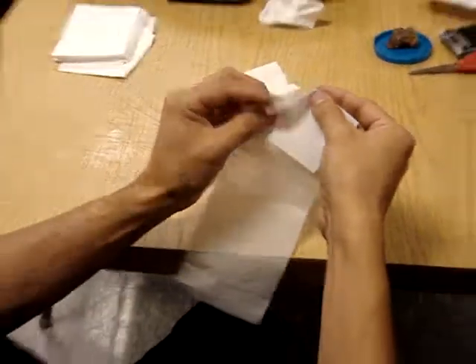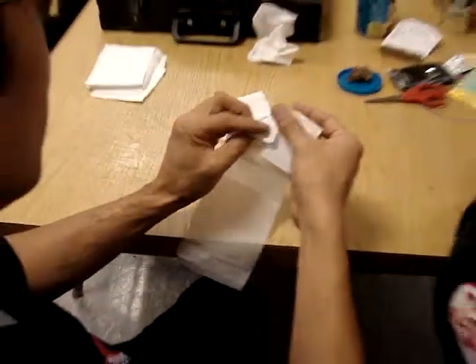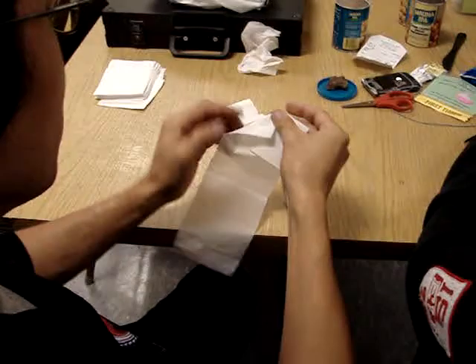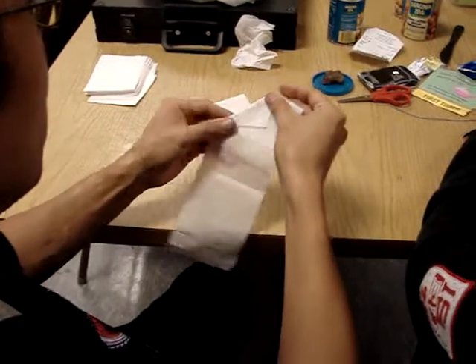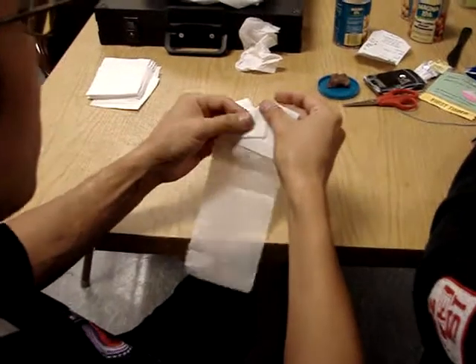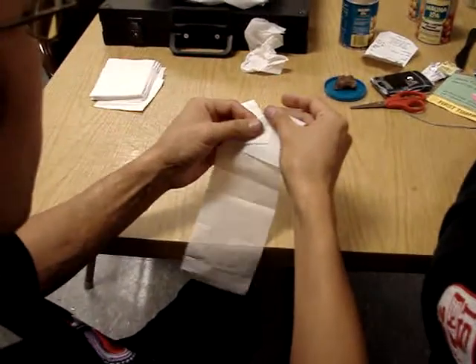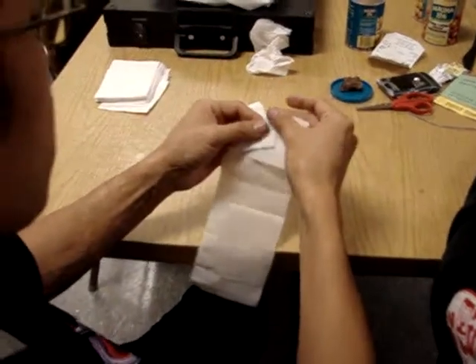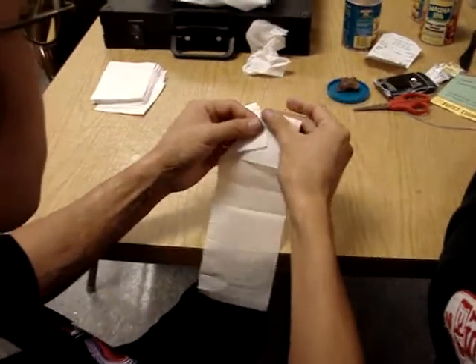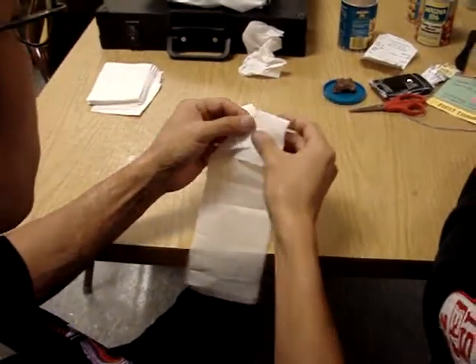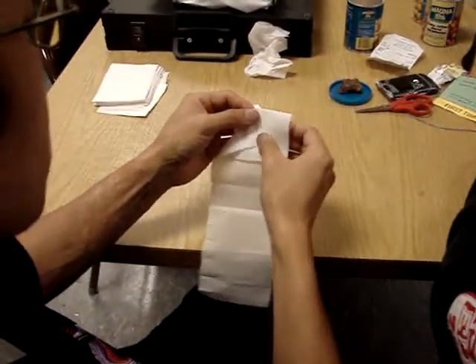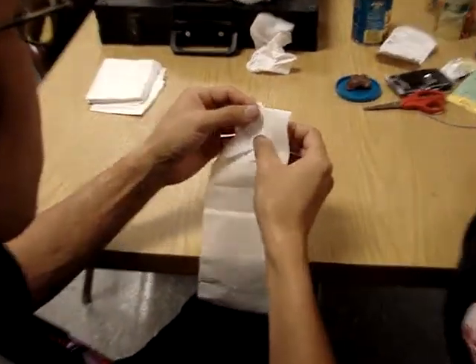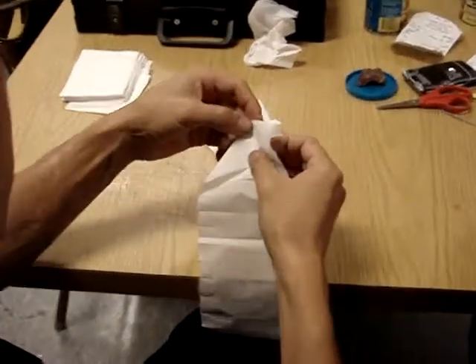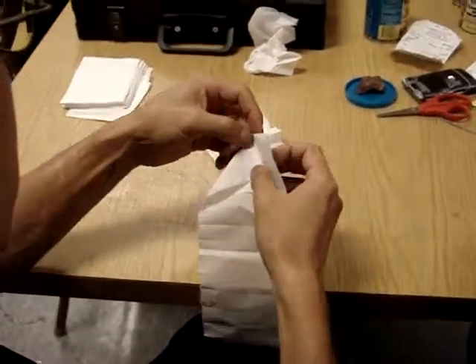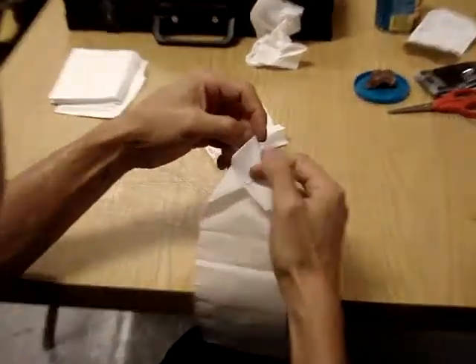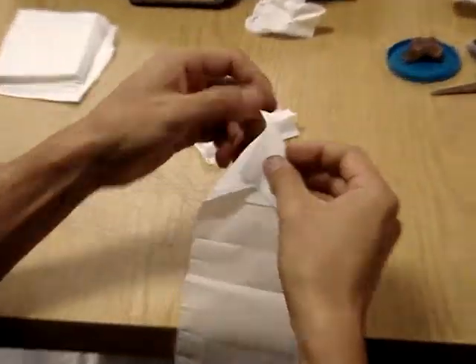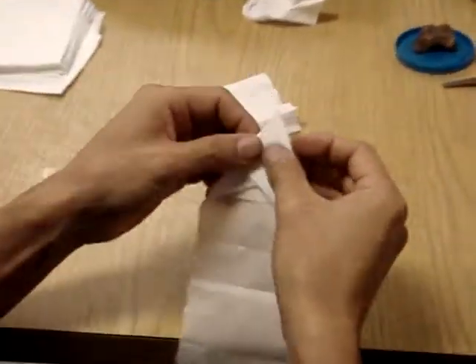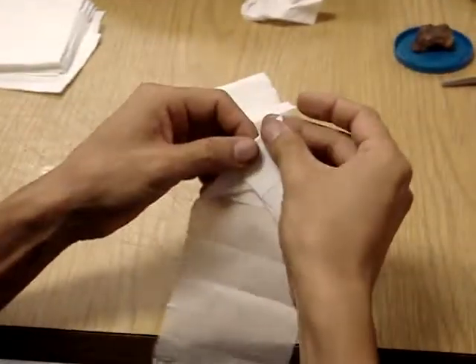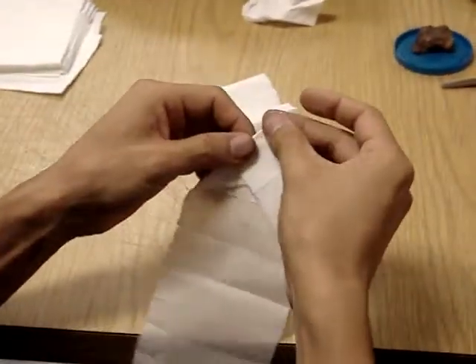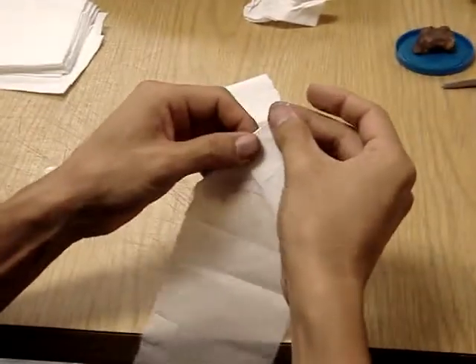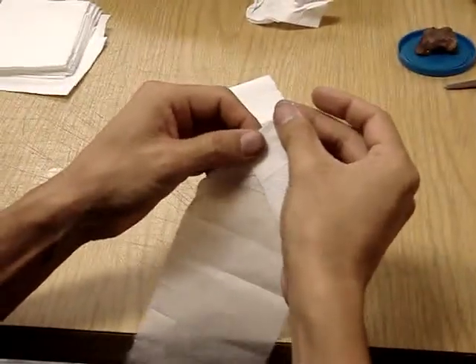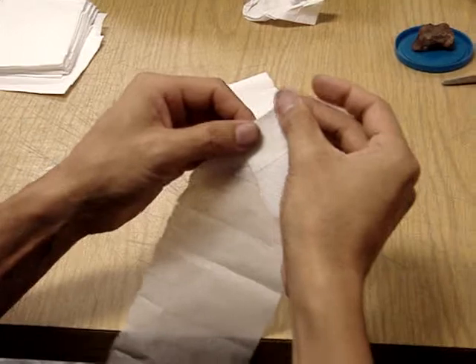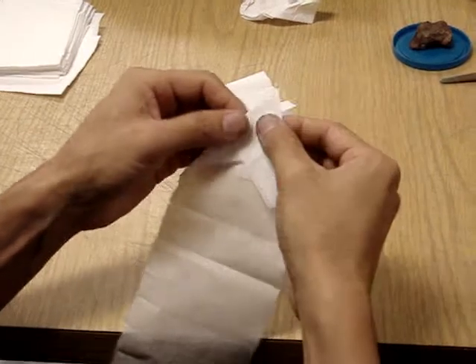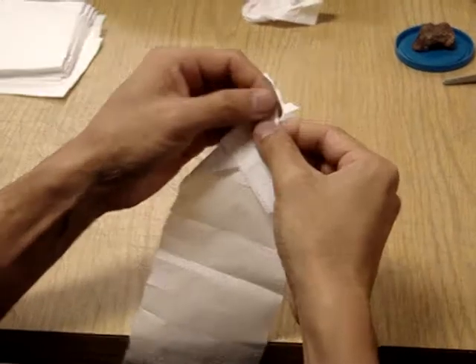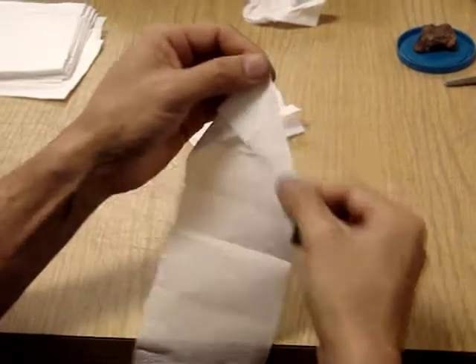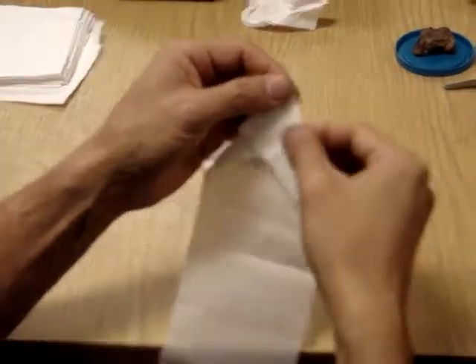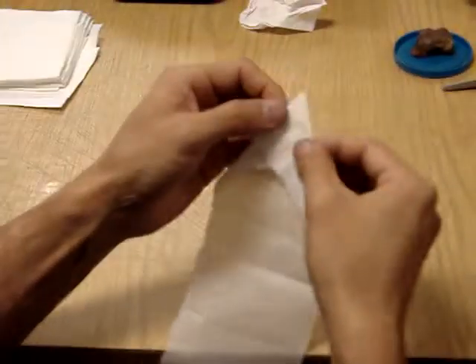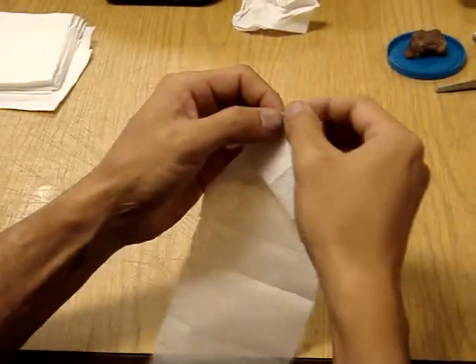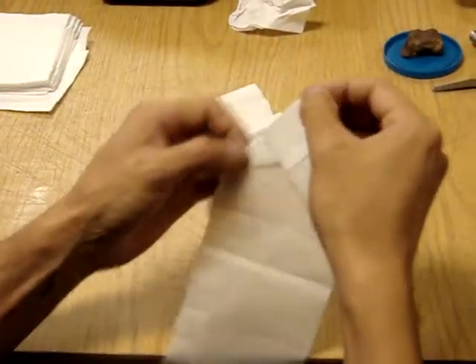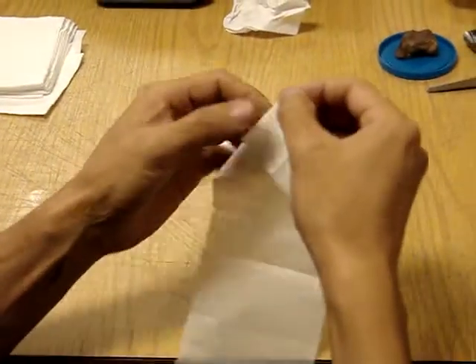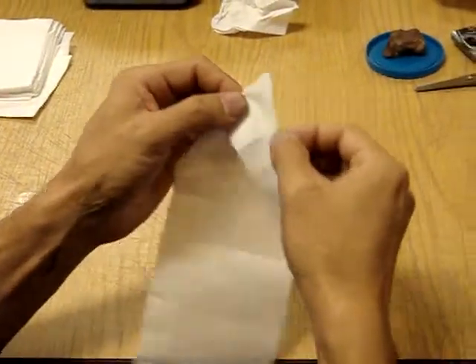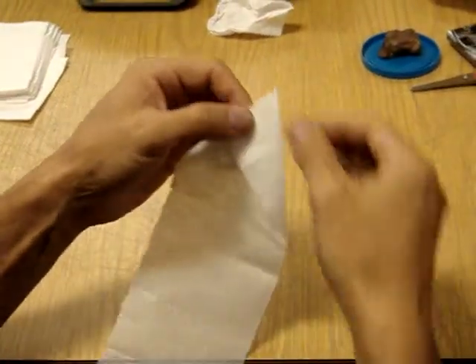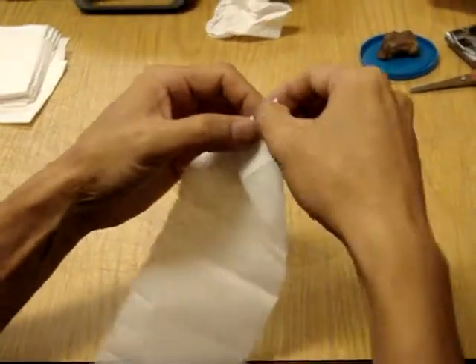The problem is it actually opens up, so I'm not sure what's wrong with it, but it's actually supposed to sit in there.